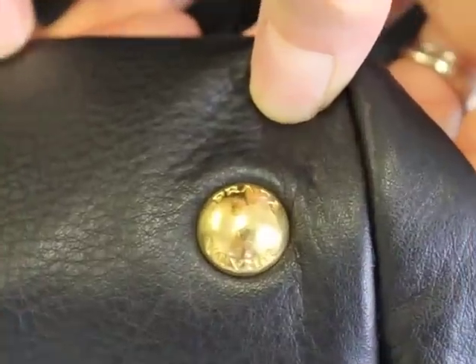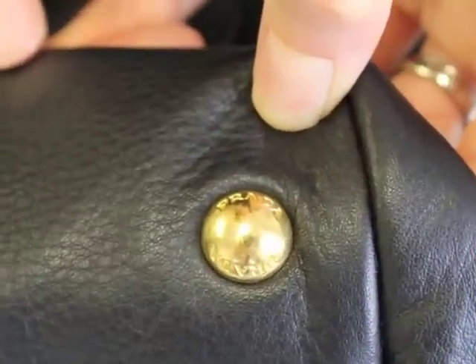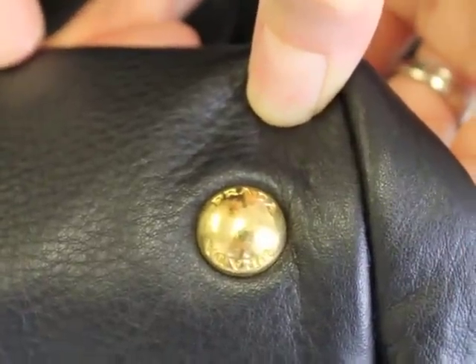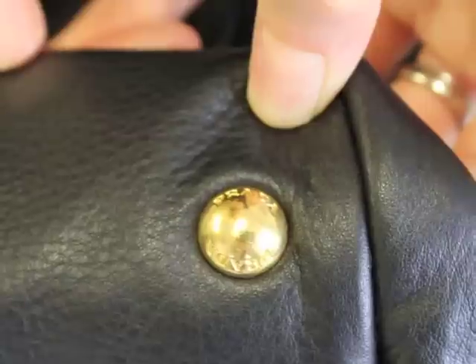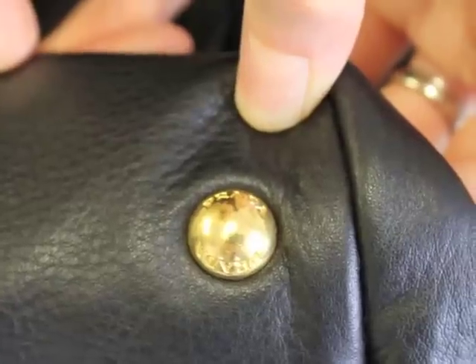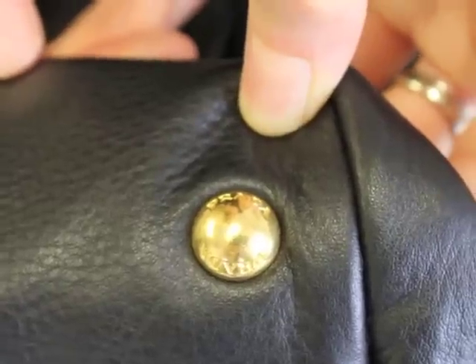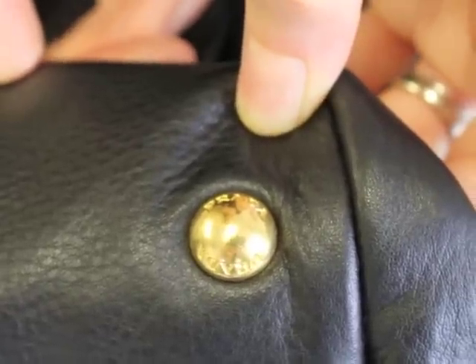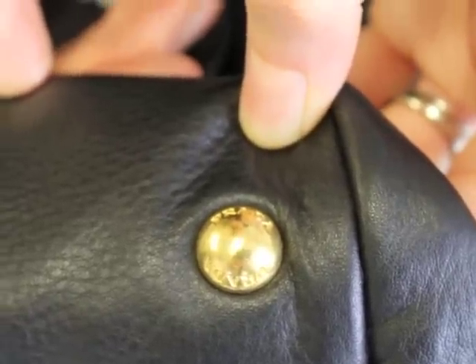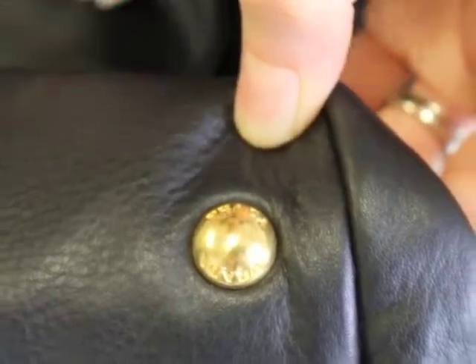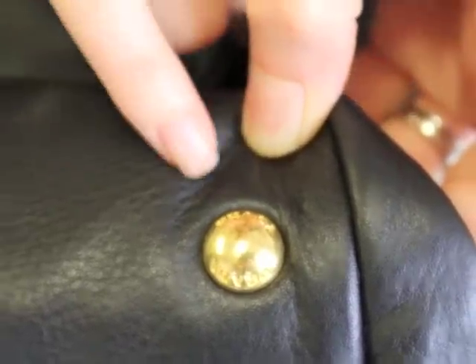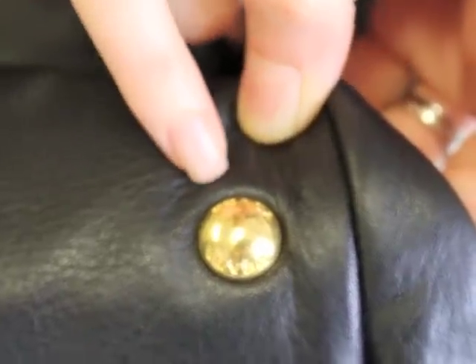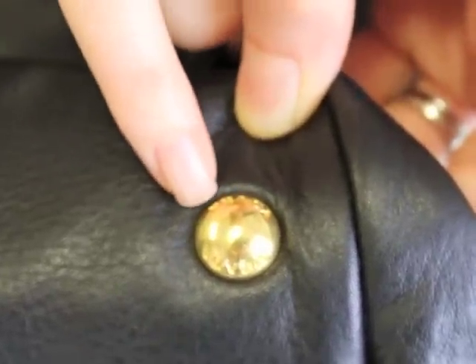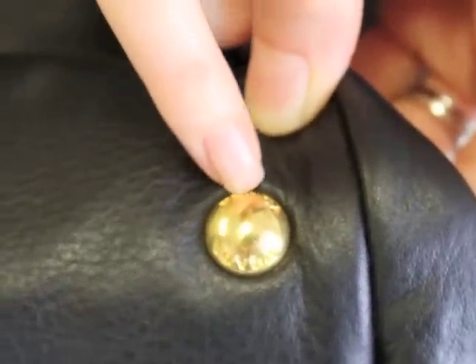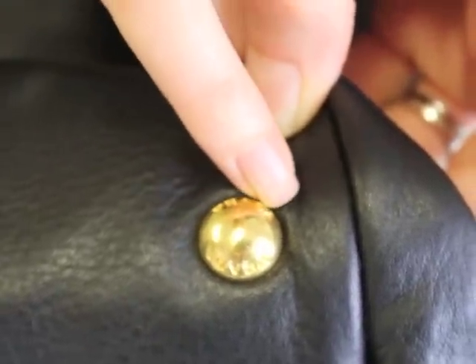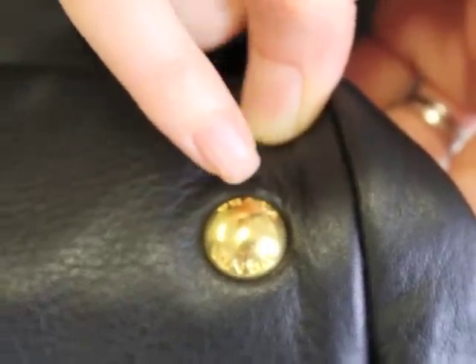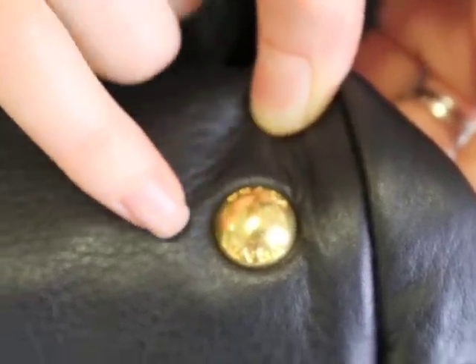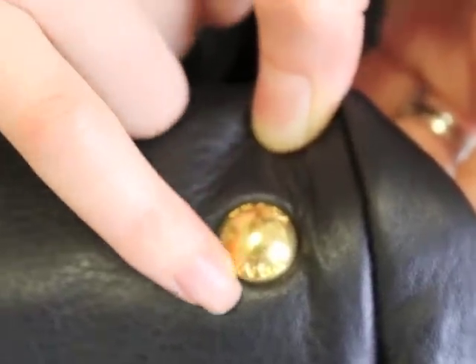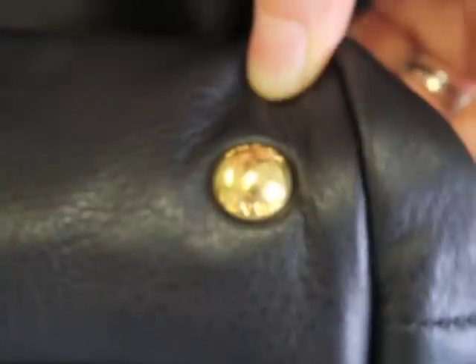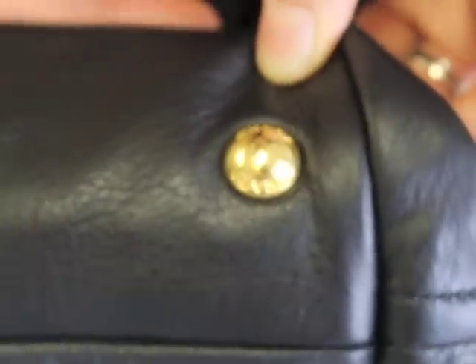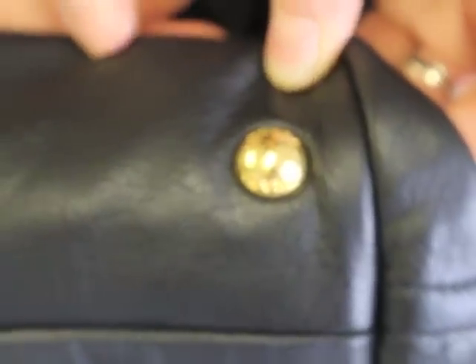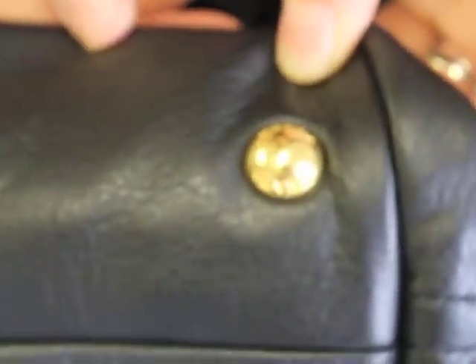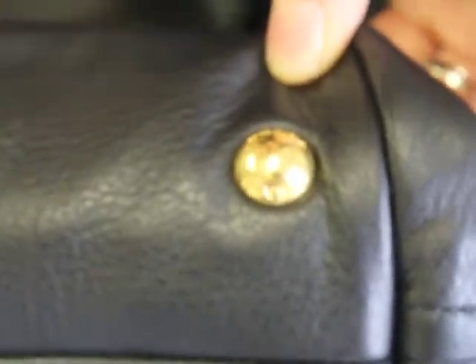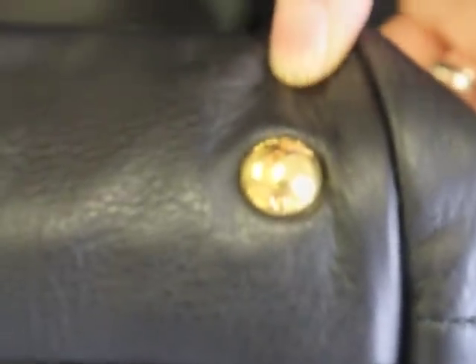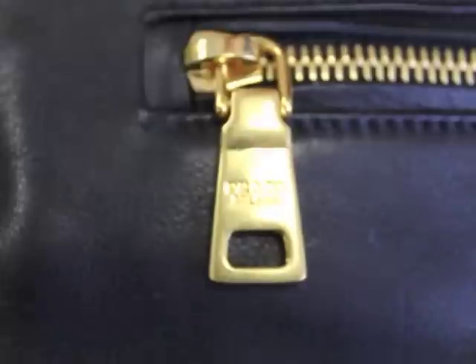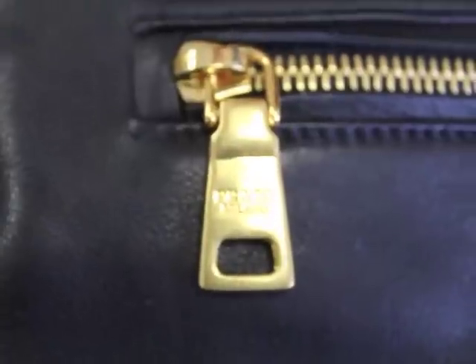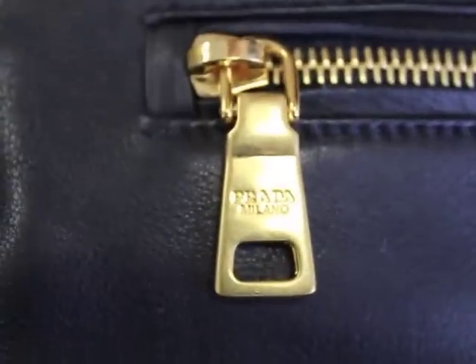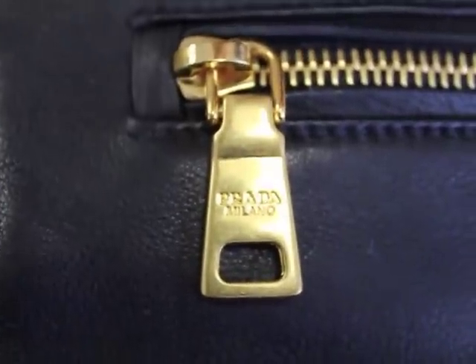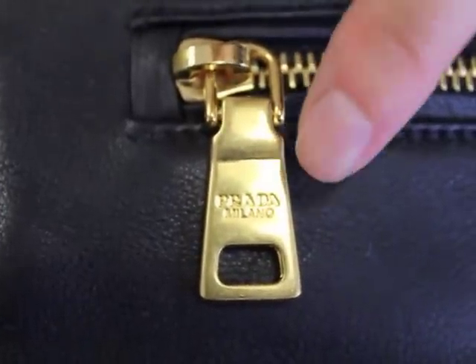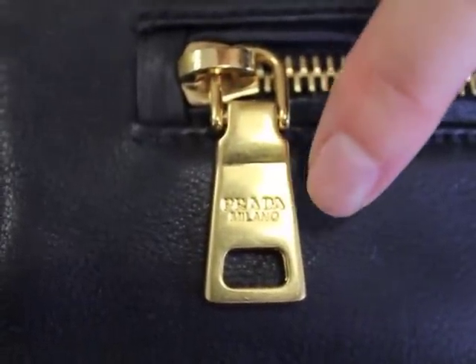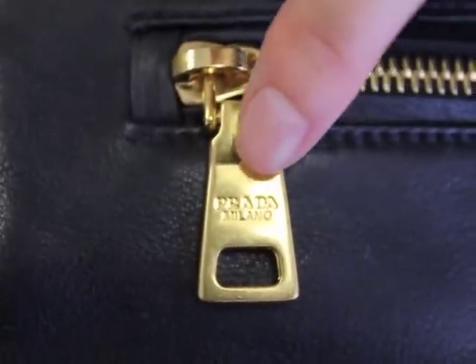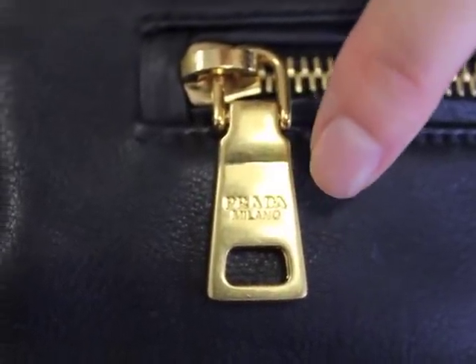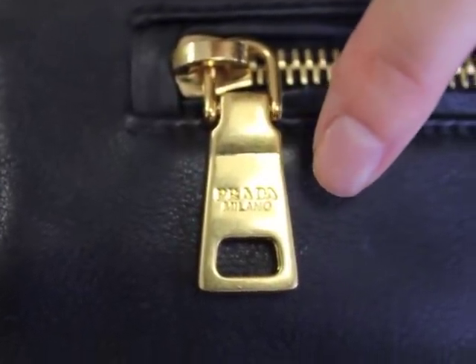Next, we're going to move on to the hardware. Your hardware is going to be engraved with Prada. As you can see, it says Prada on the top and Prada on the bottom. And you're also going to see Prada, as you can see right here, on the zipper.